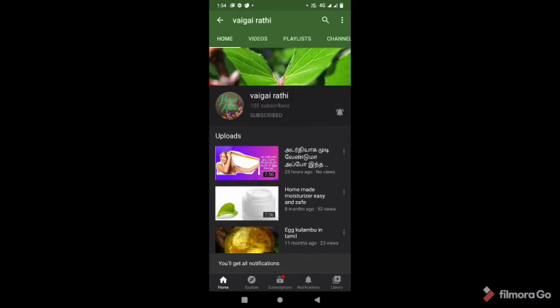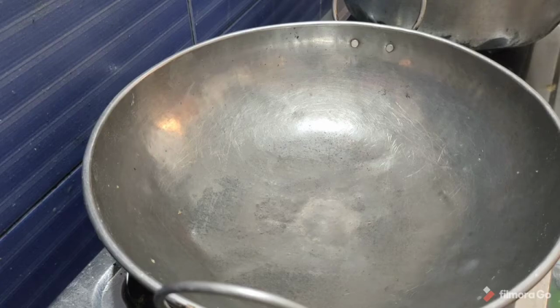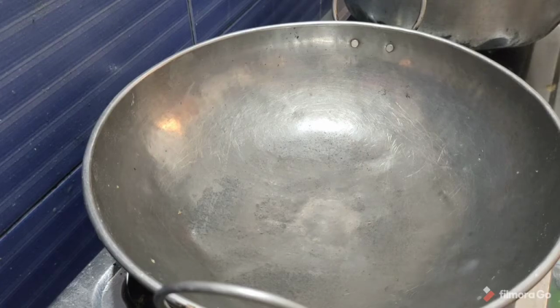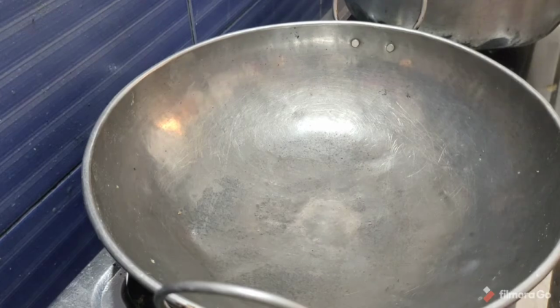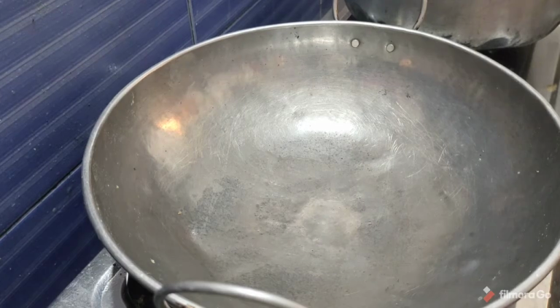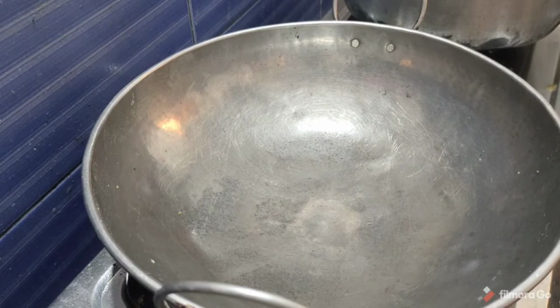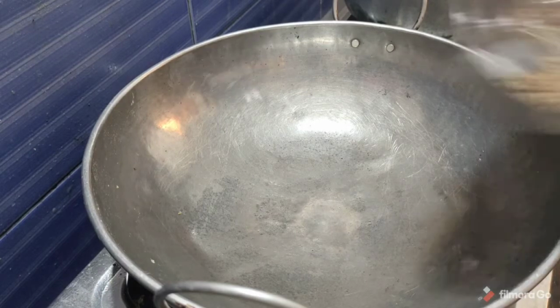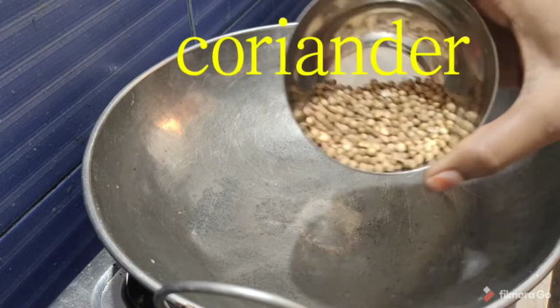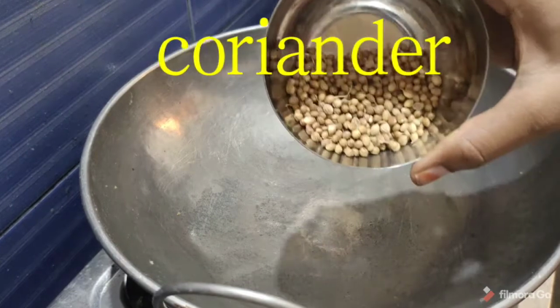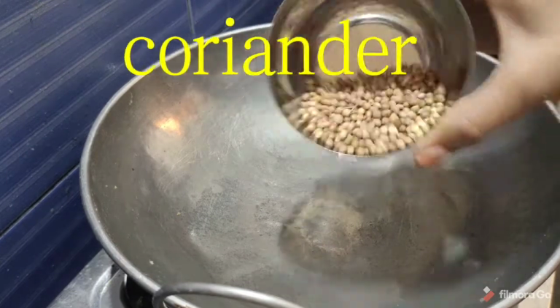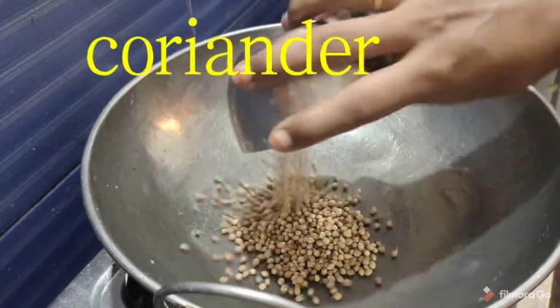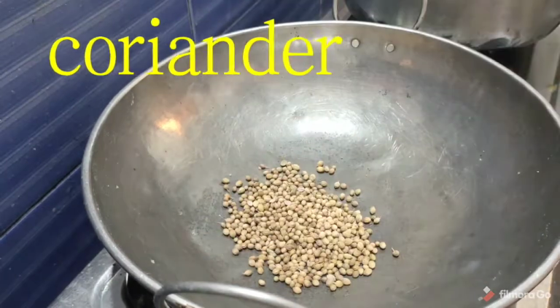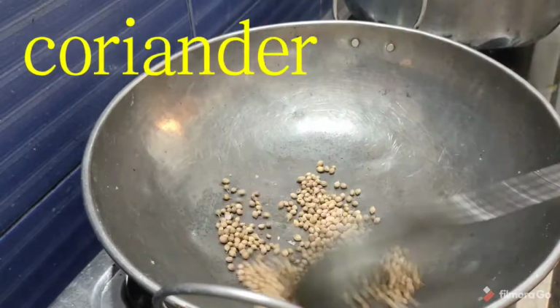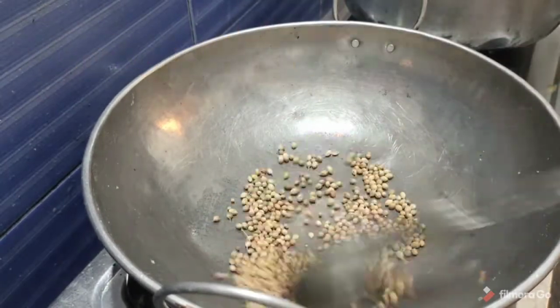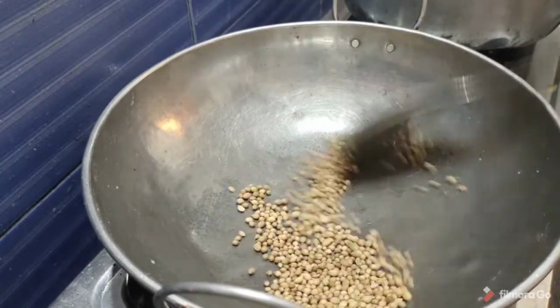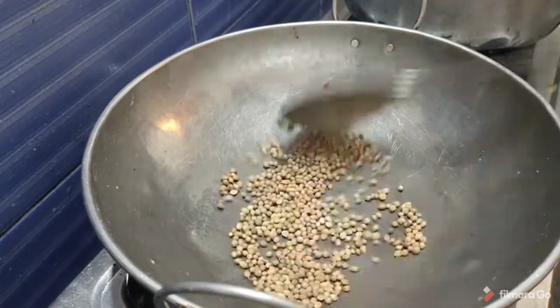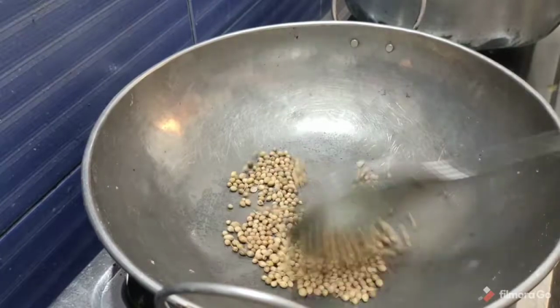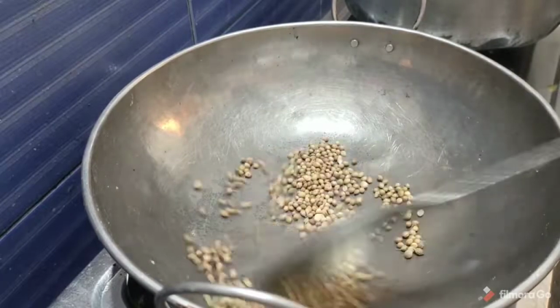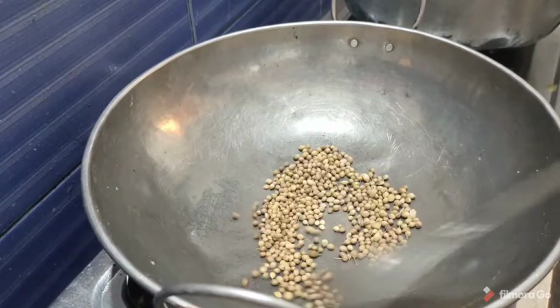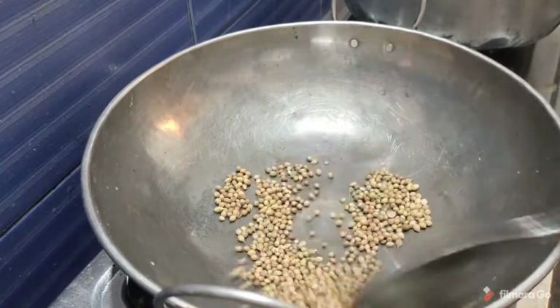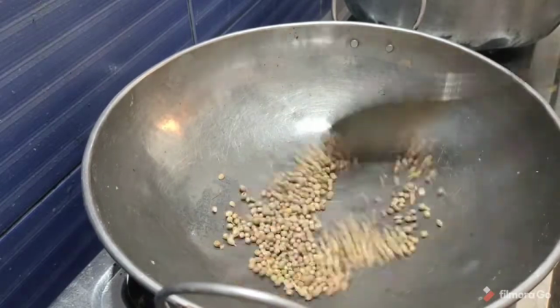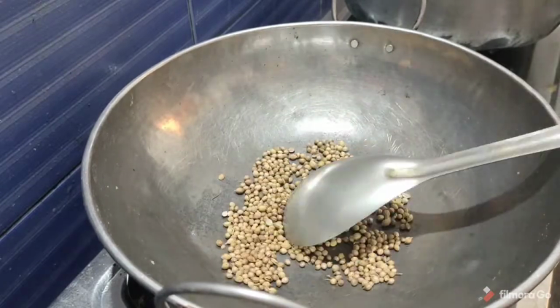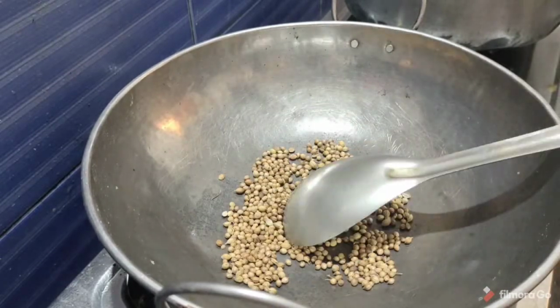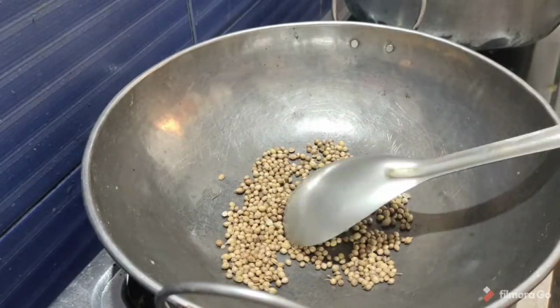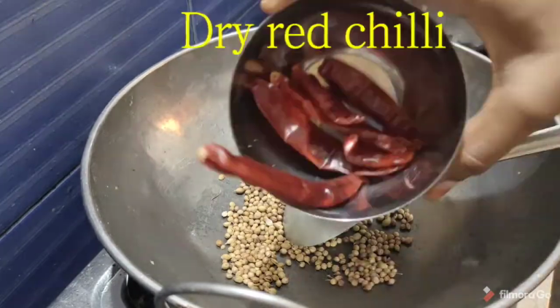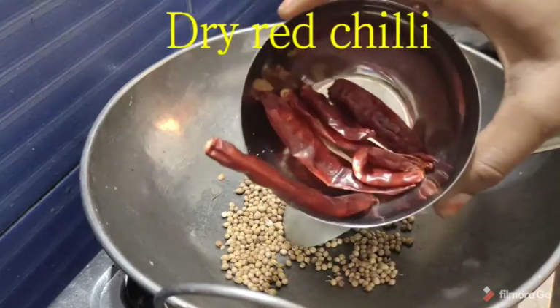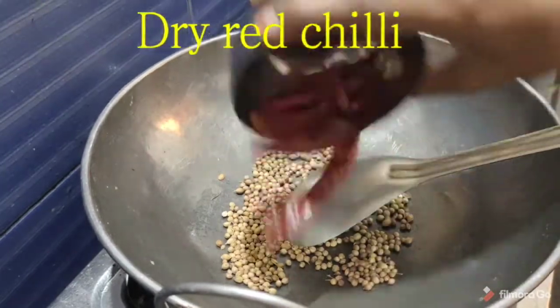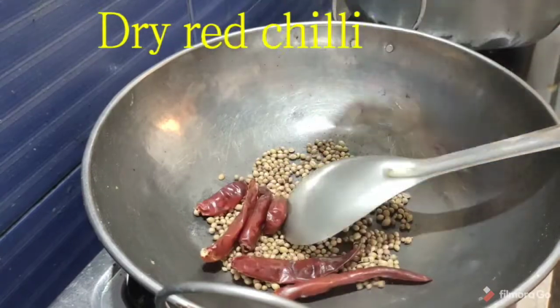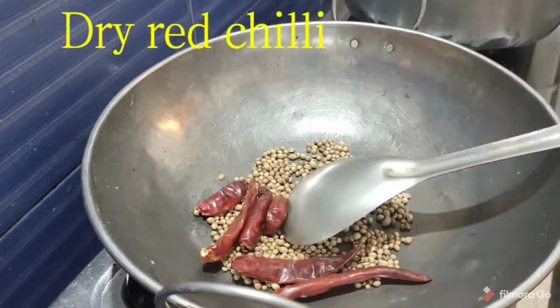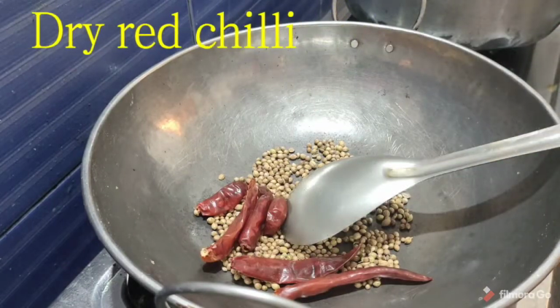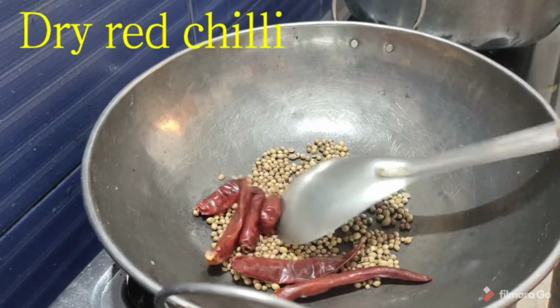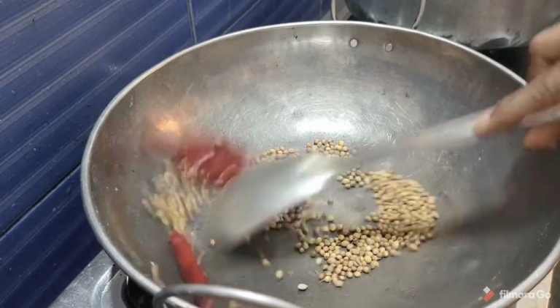First, we are going to dry roast. We are going to make two roasts — that is the masala. We need to add 3 tablespoons to the pan.